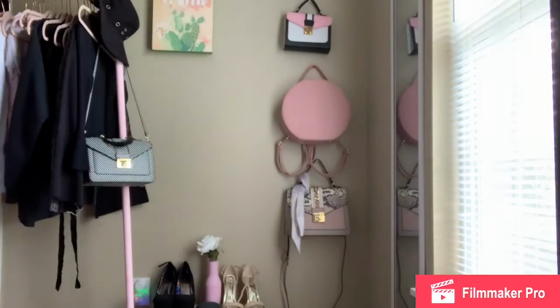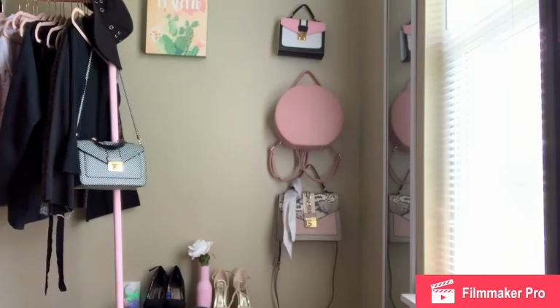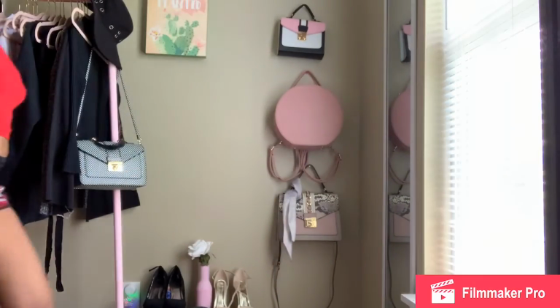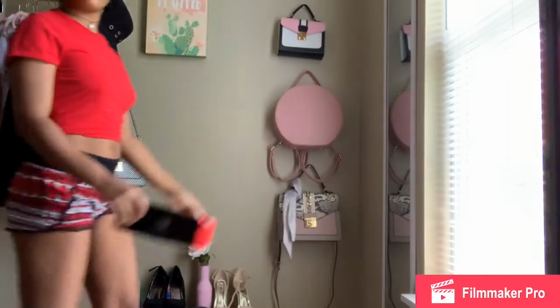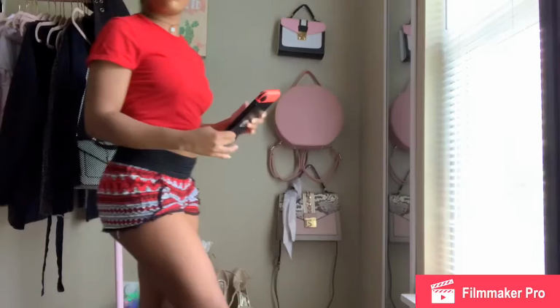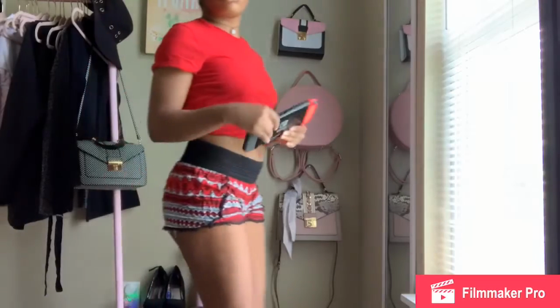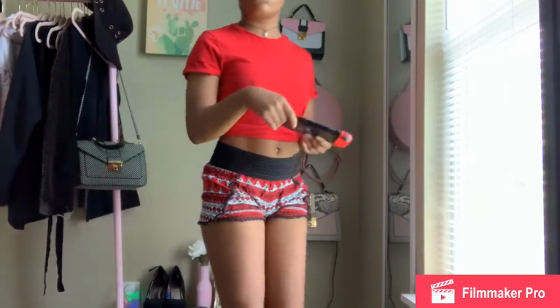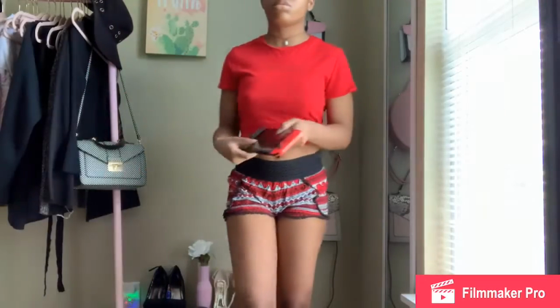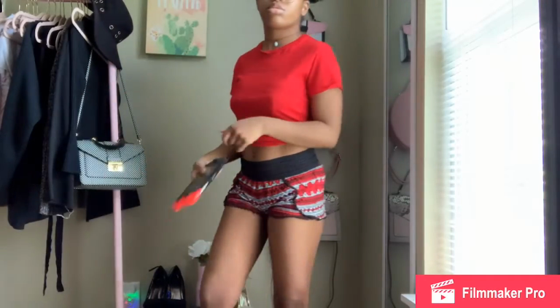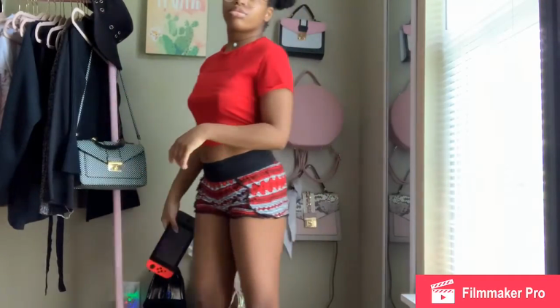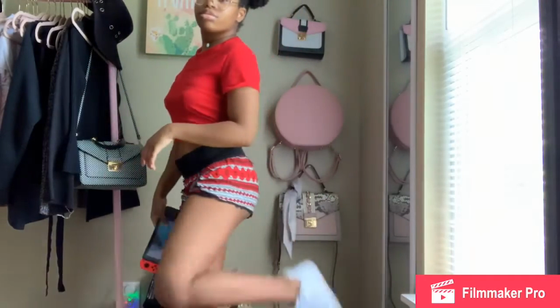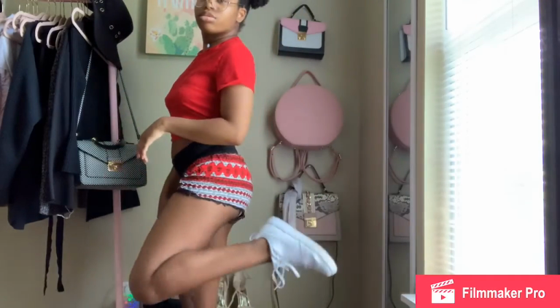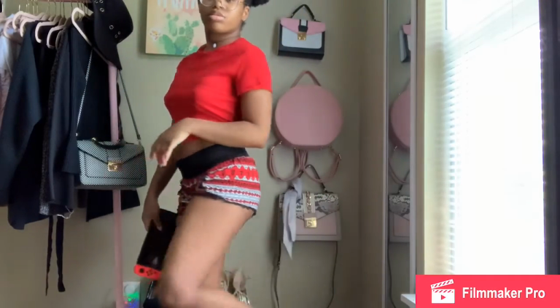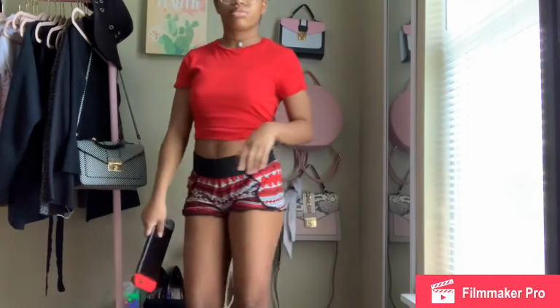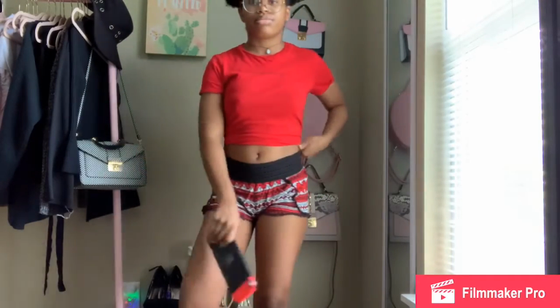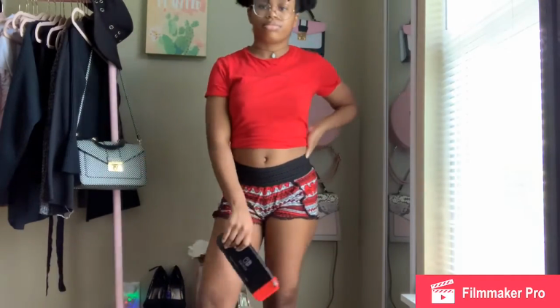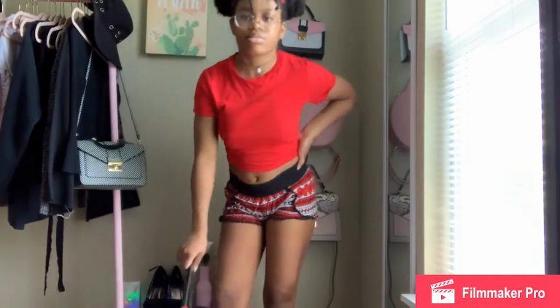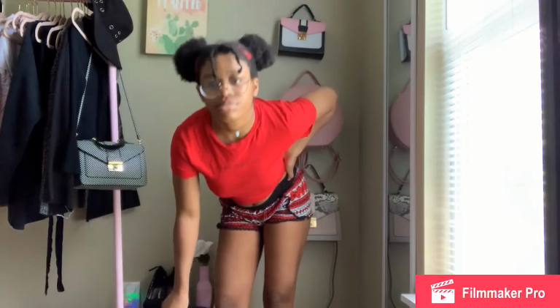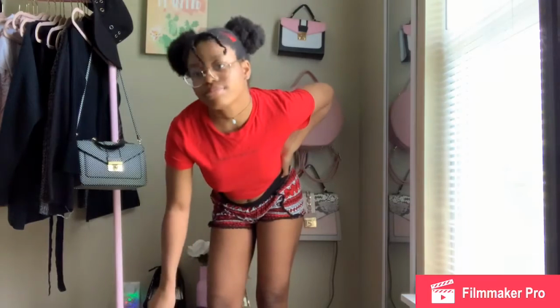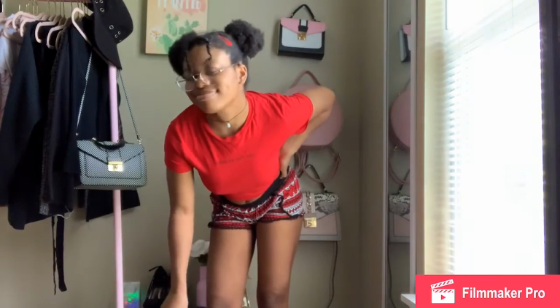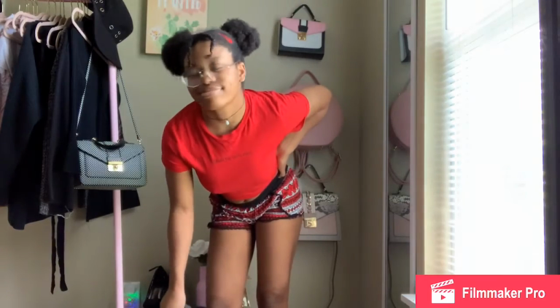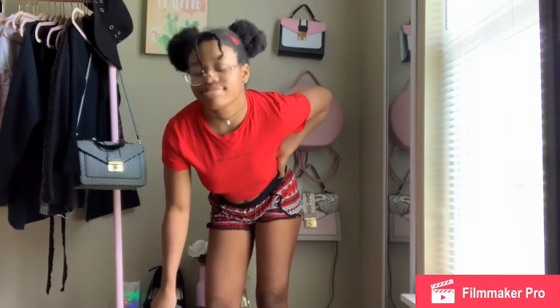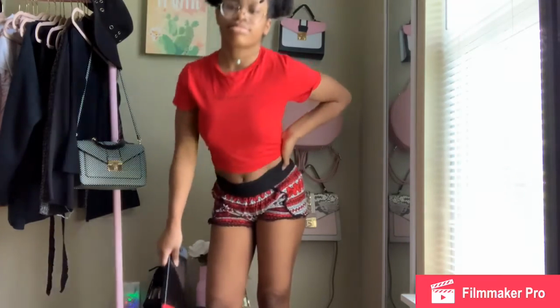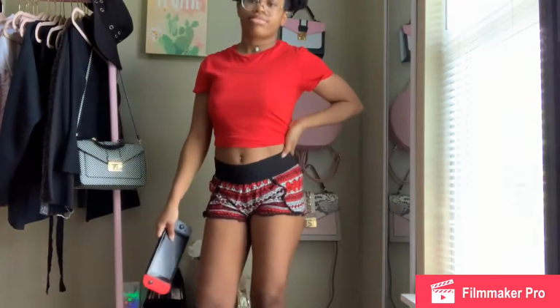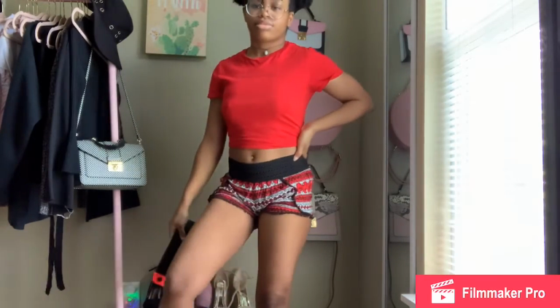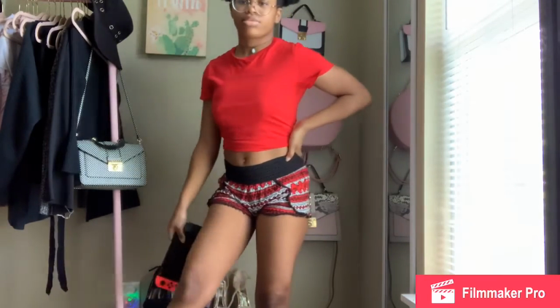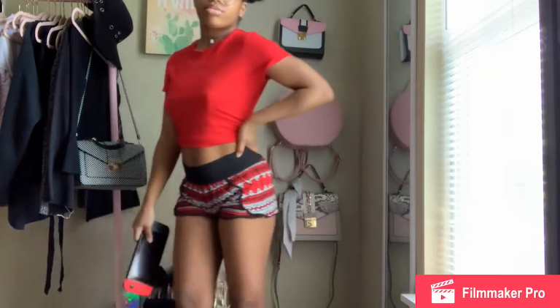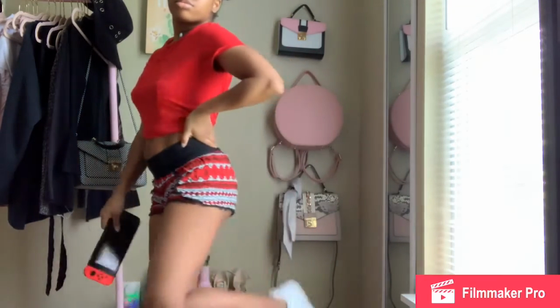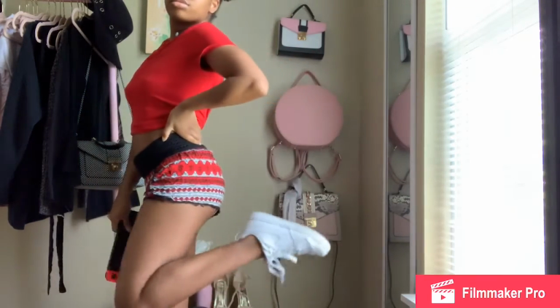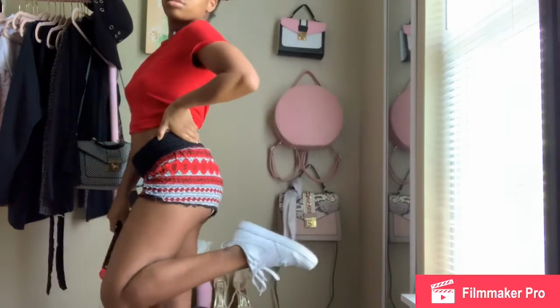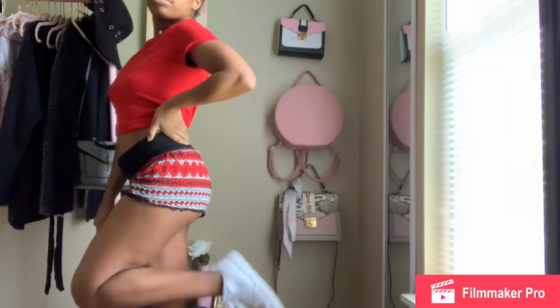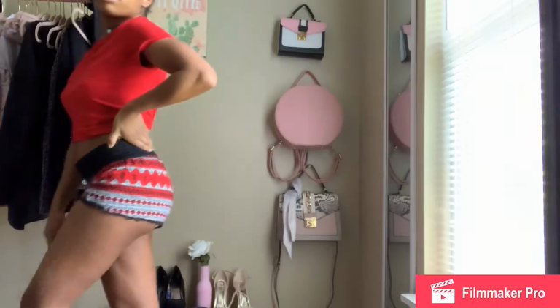Another simple outfit — since I've been playing Animal Crossing and just the Switch so much, I decided to make a little outfit to match my Switch, just the red and black. These shorts are so small.